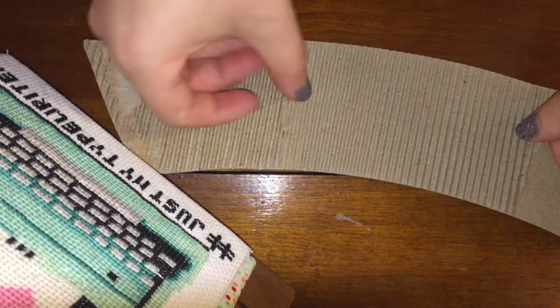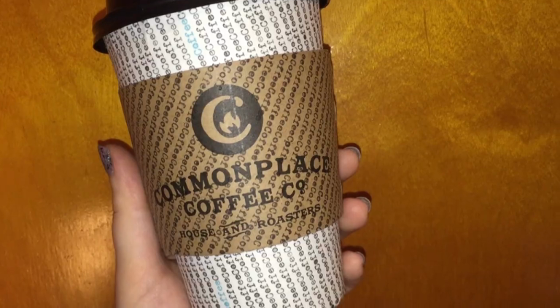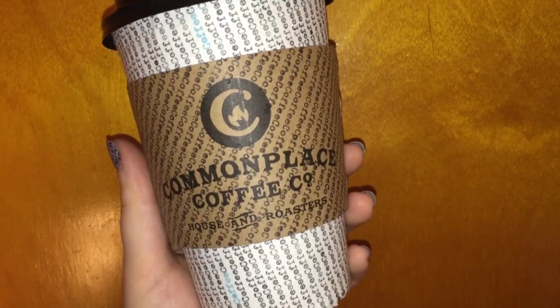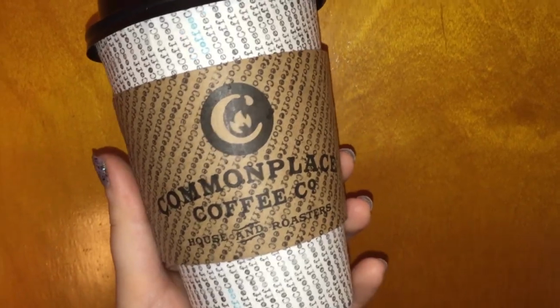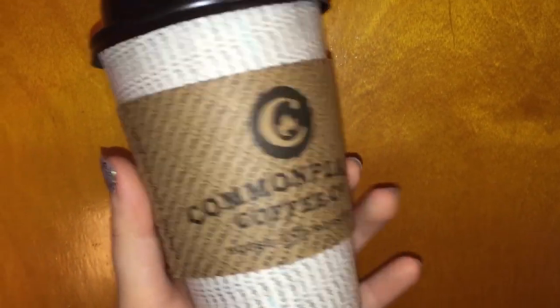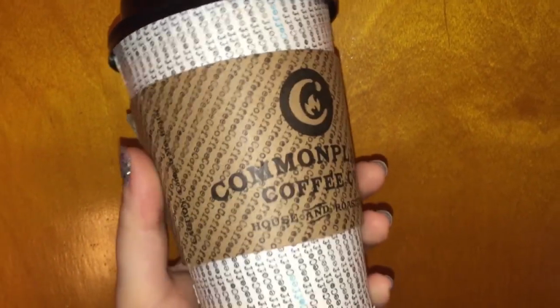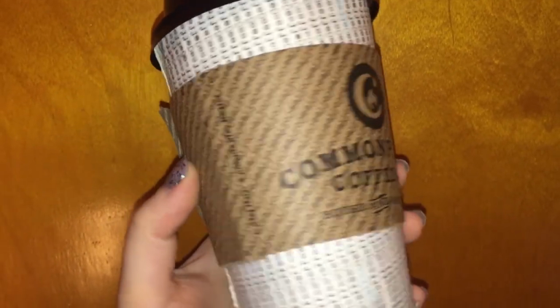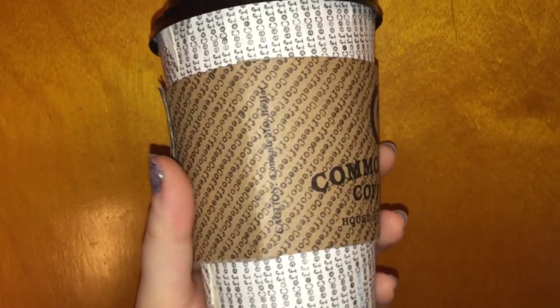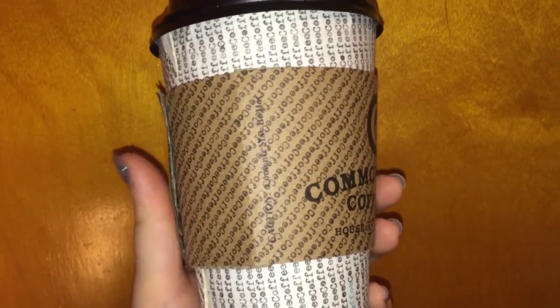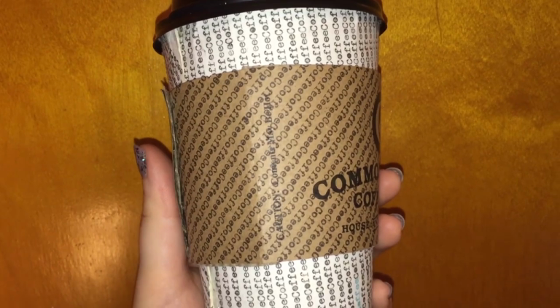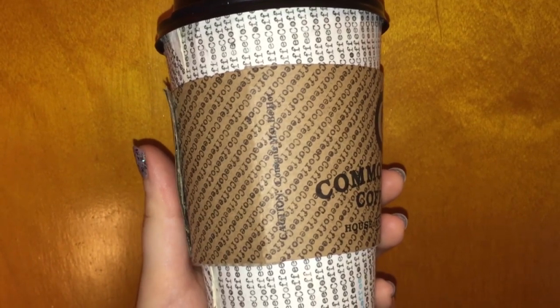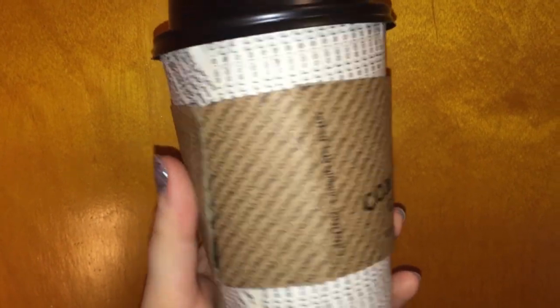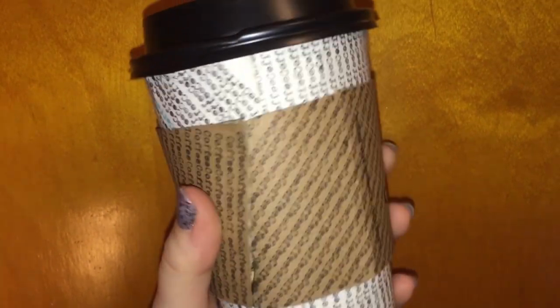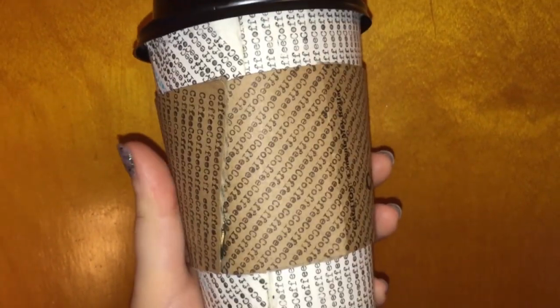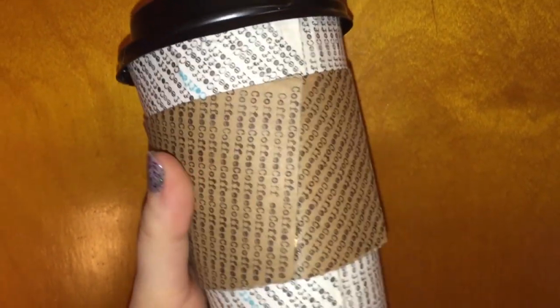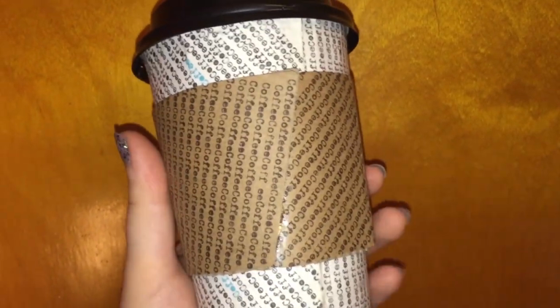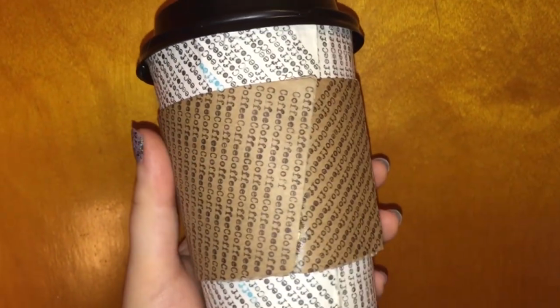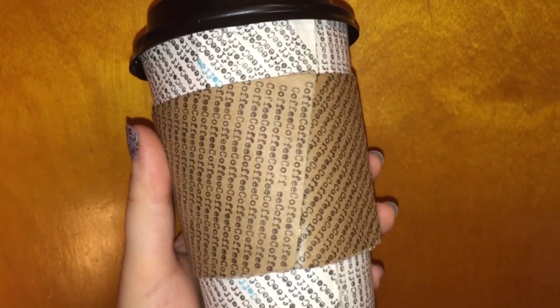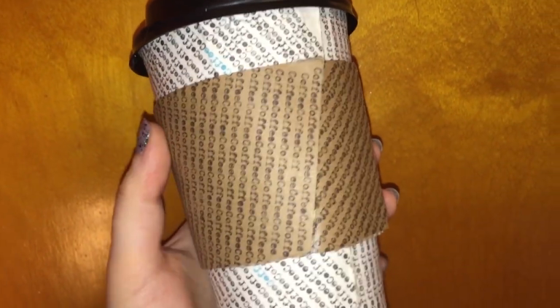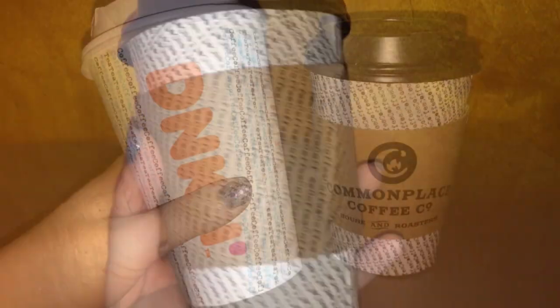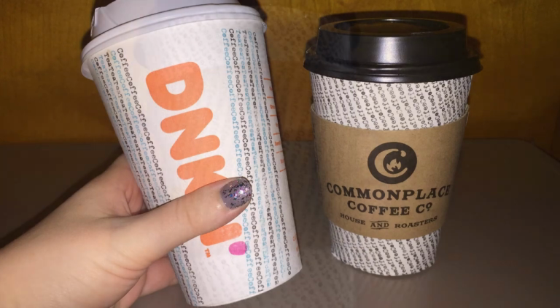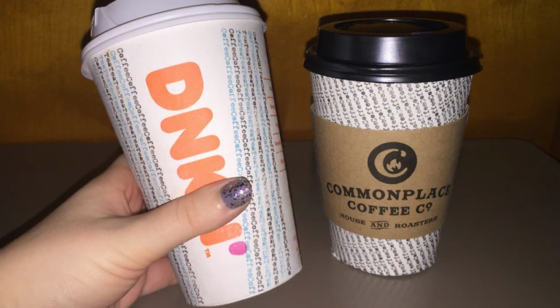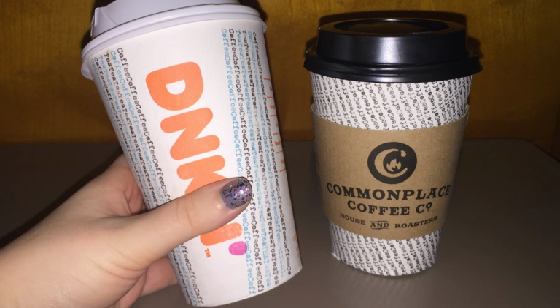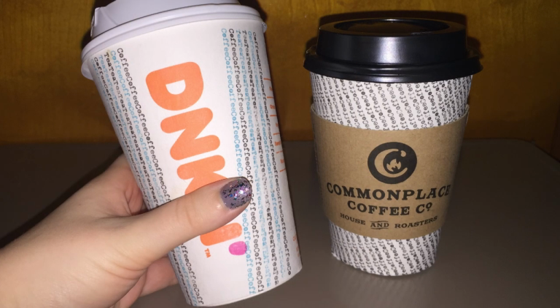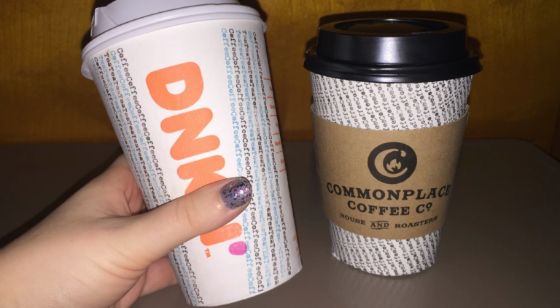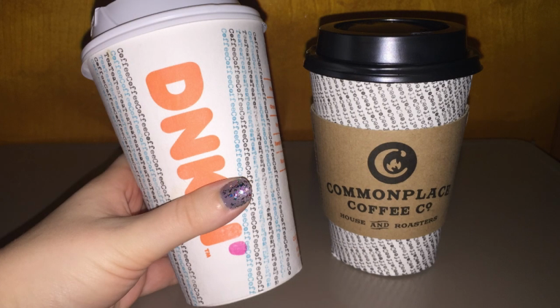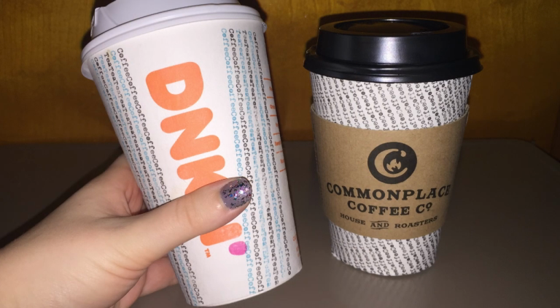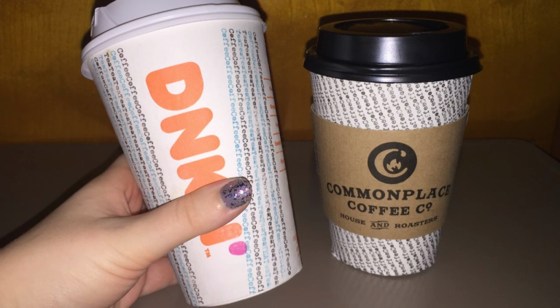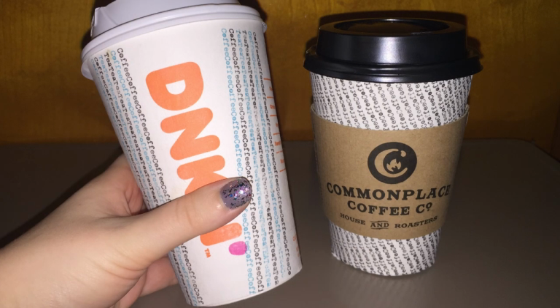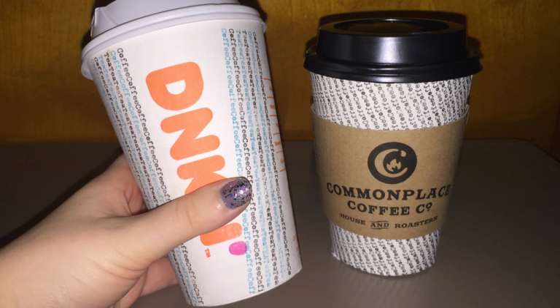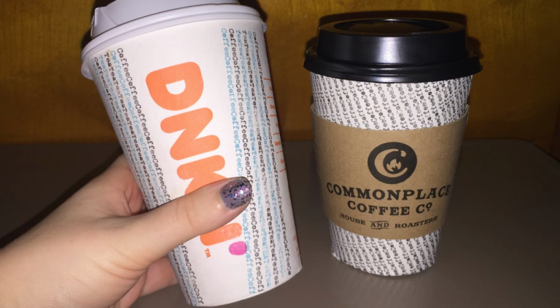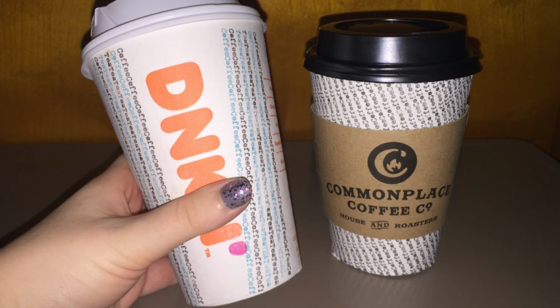I think putting both the cup and the sleeve together is a little too much text, but separately, these items are really interesting pieces of typewritten graffiti, and they're great display pieces that really capture what I love most in this world — coffee, typewriters, and pointless art projects.